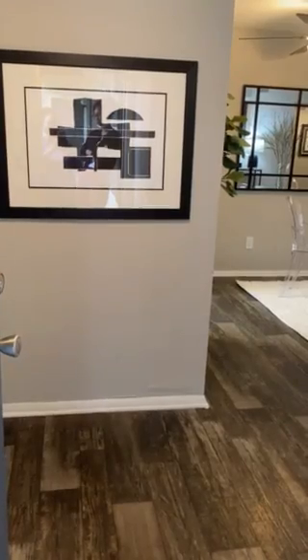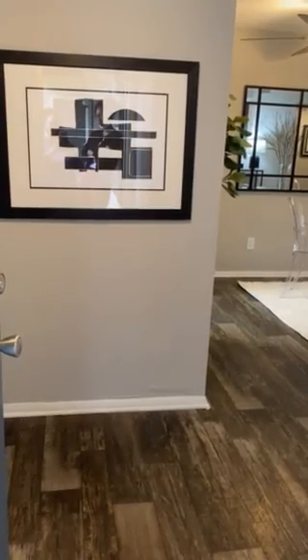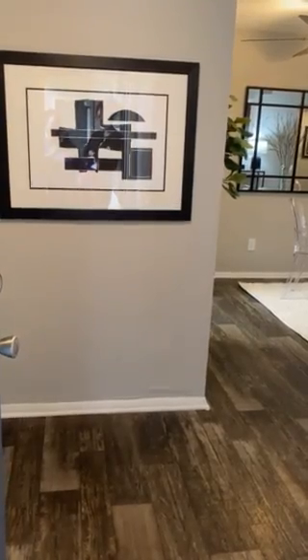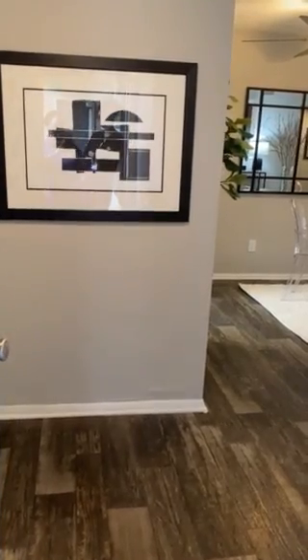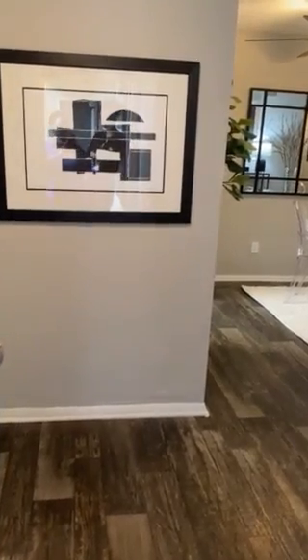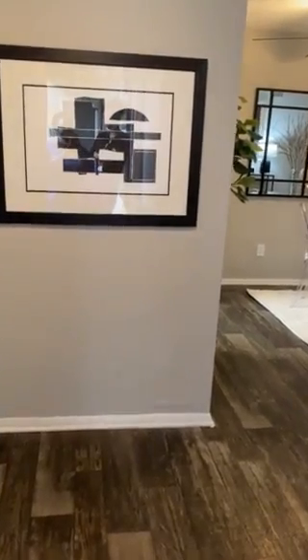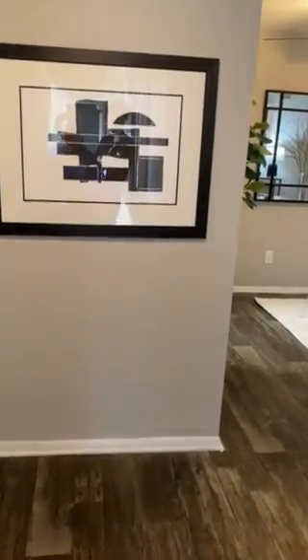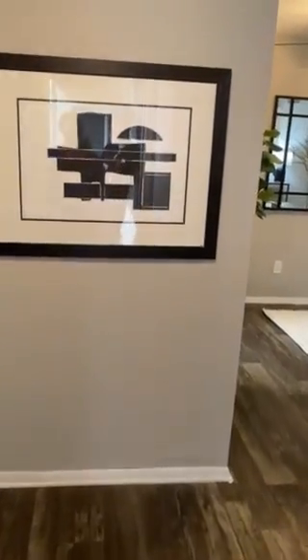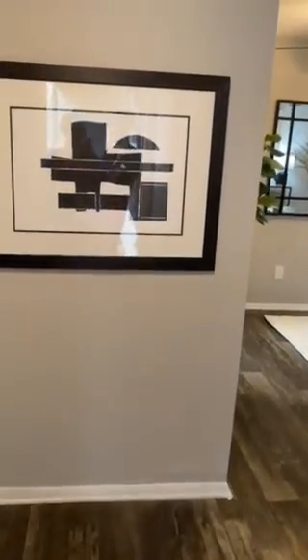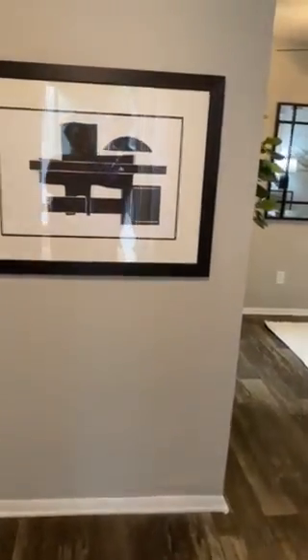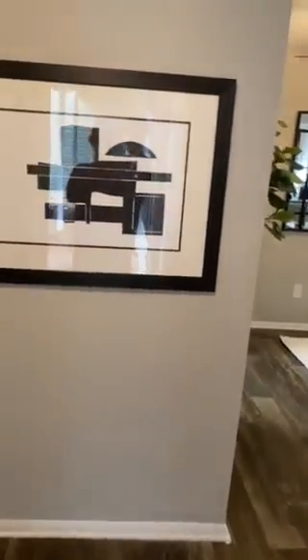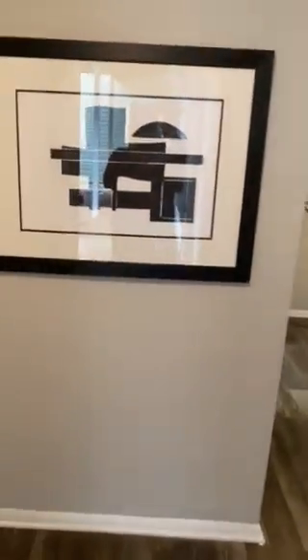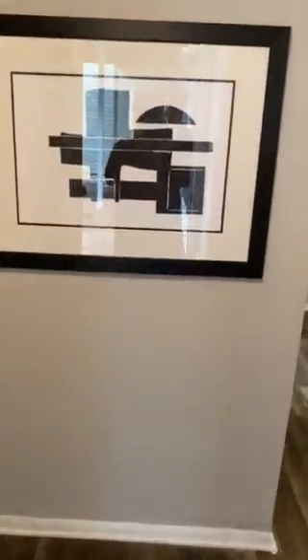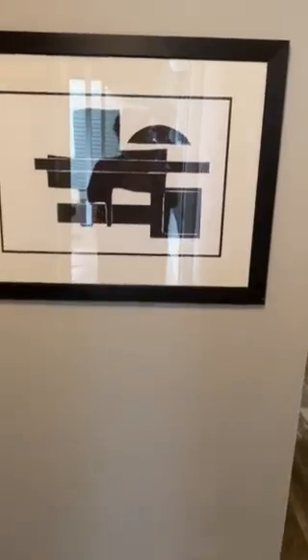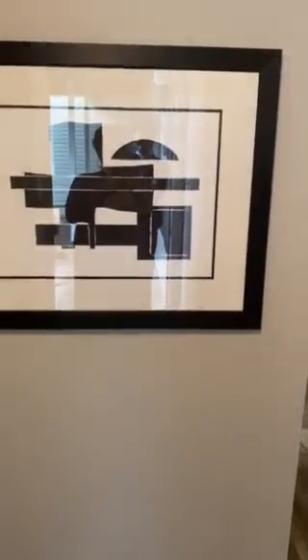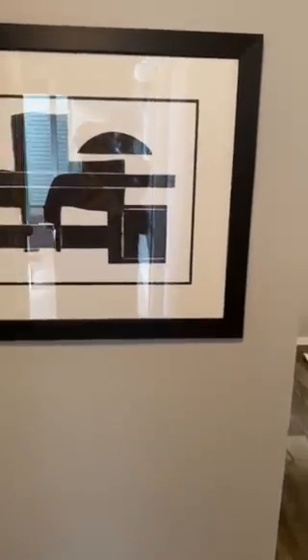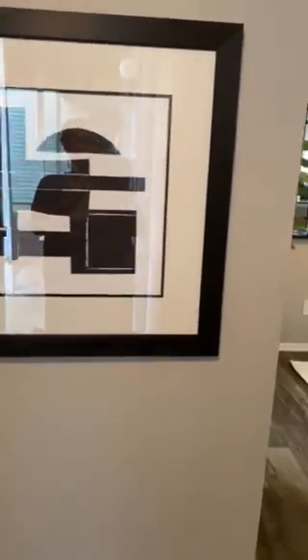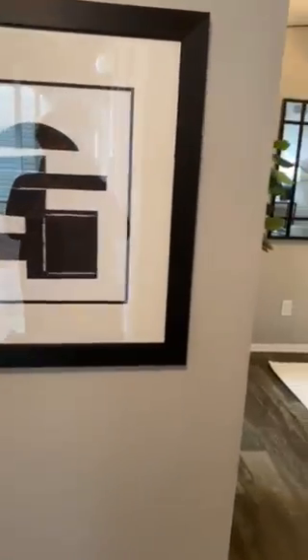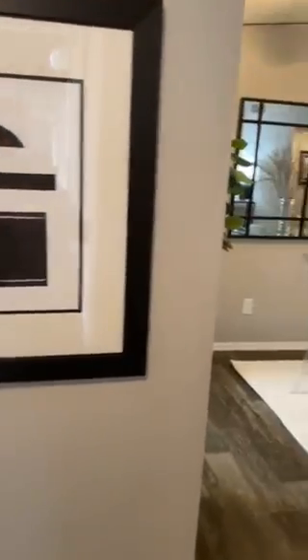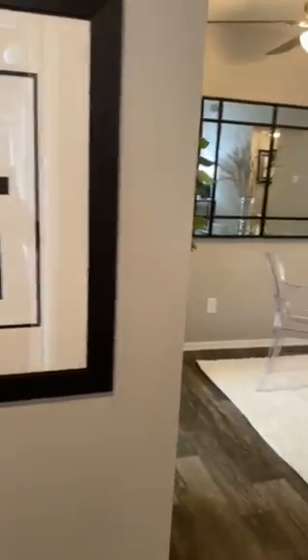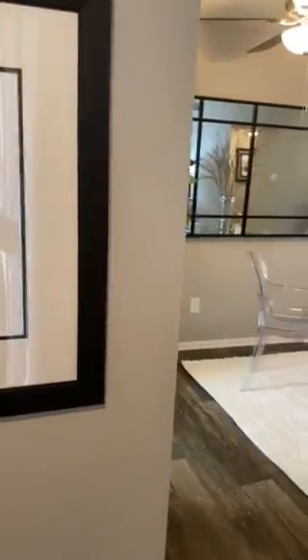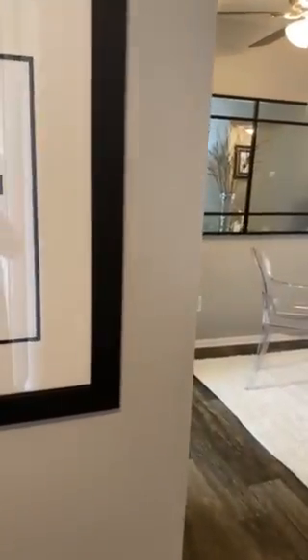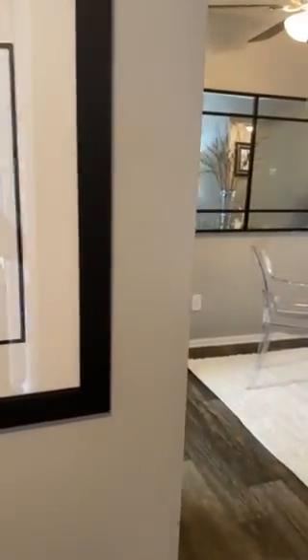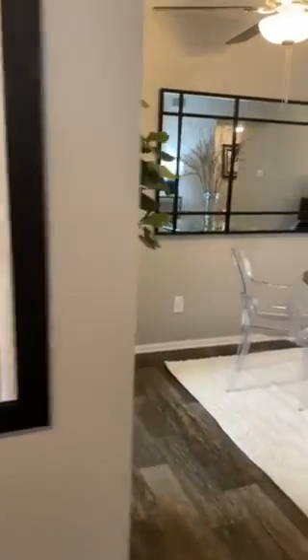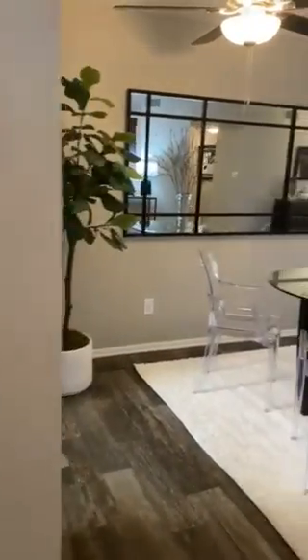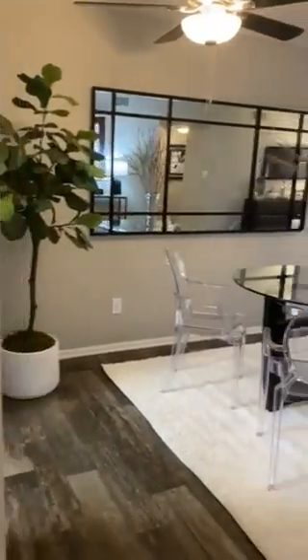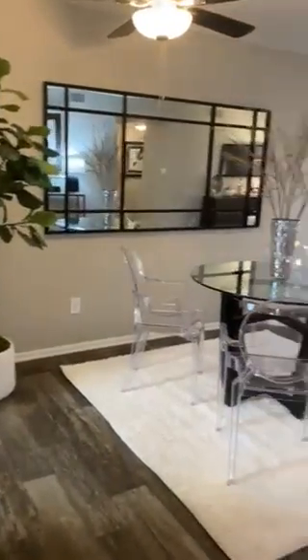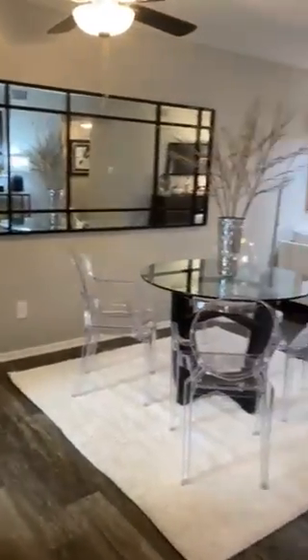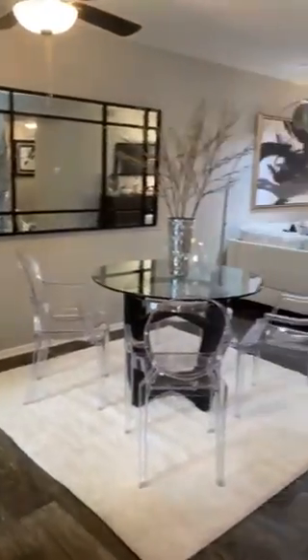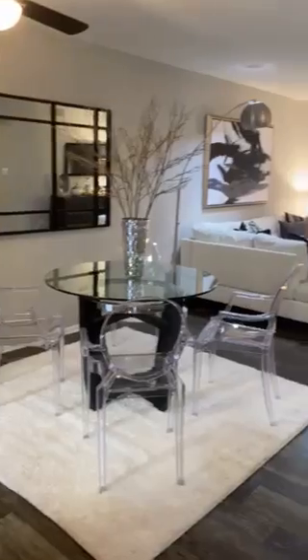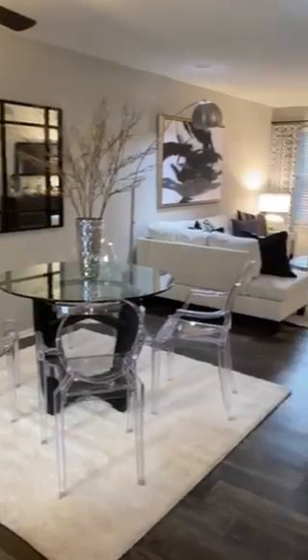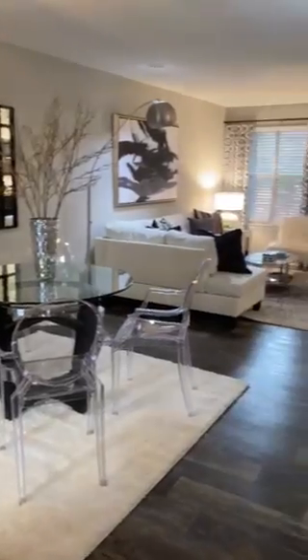Welcome home to Brooks Crossing. Today we'll tour the two-bedroom, two-bath apartment.